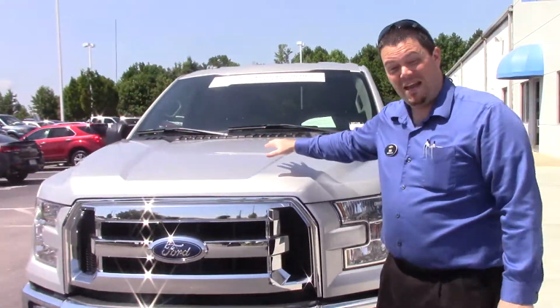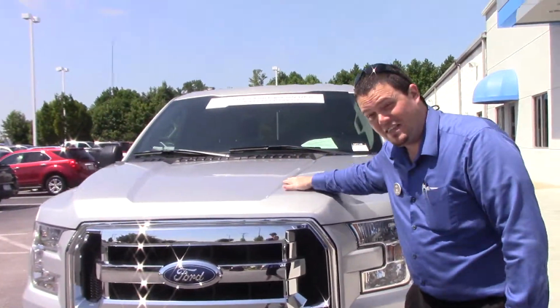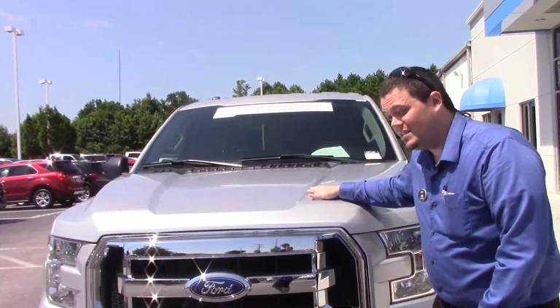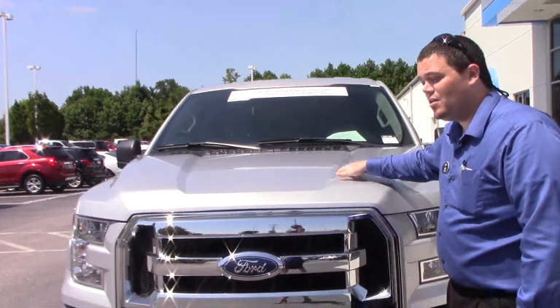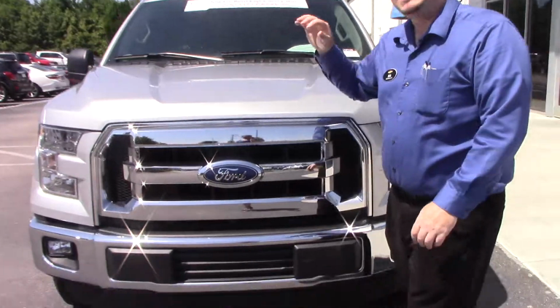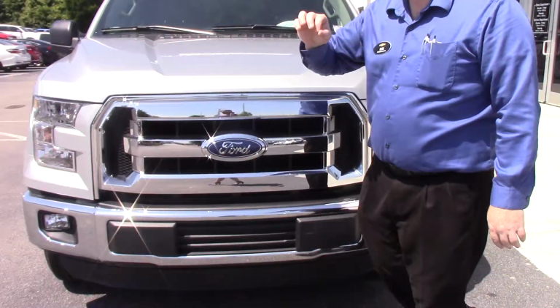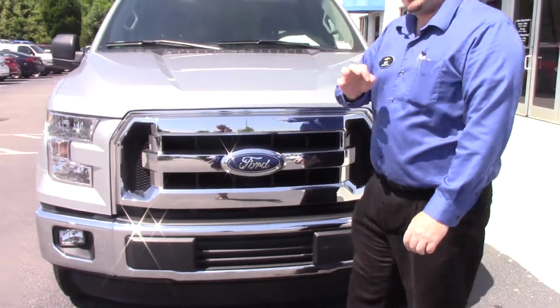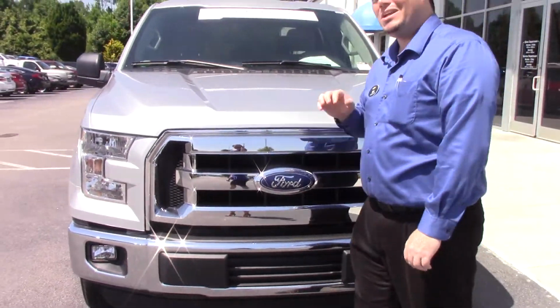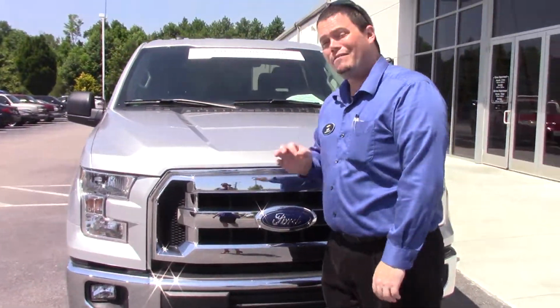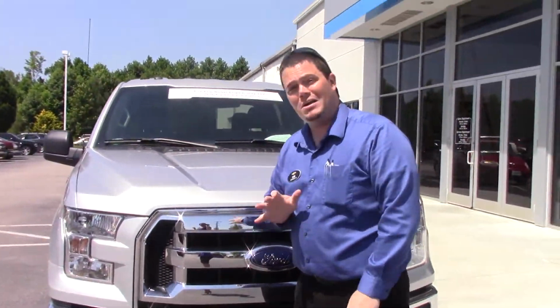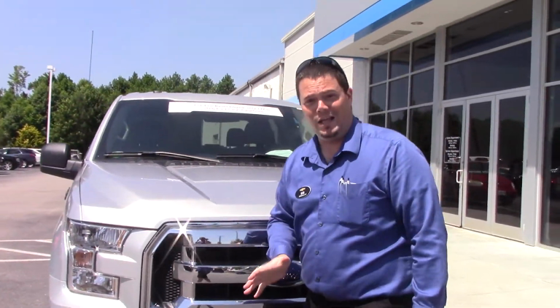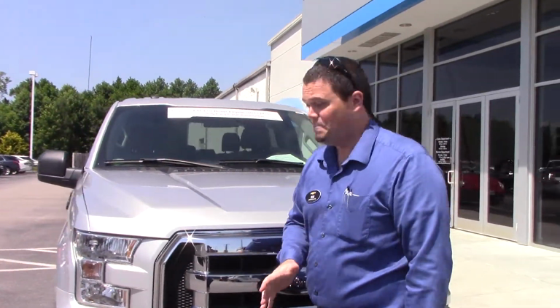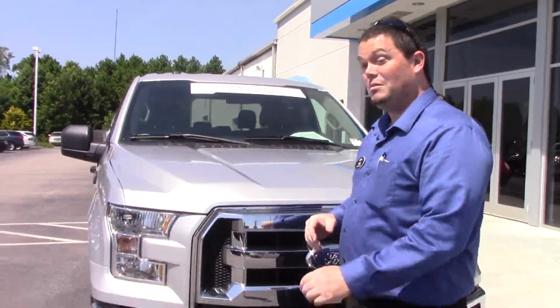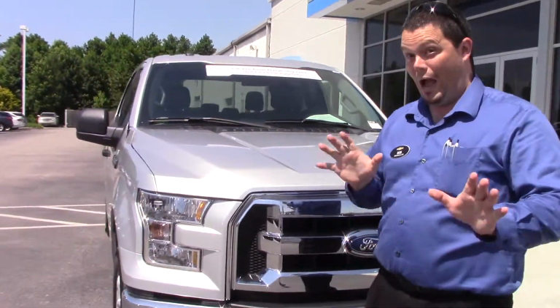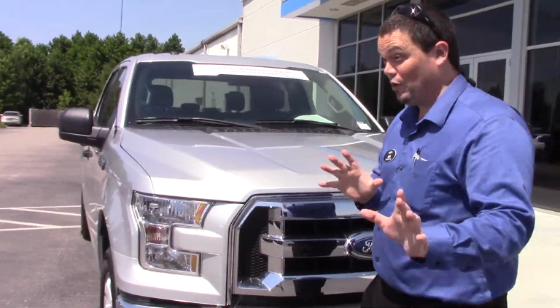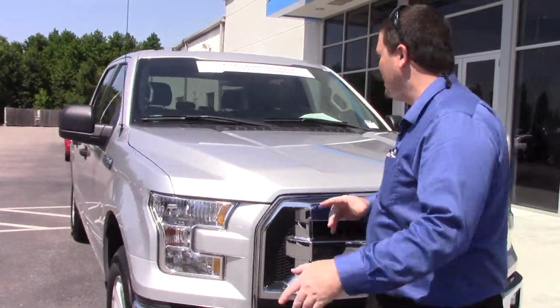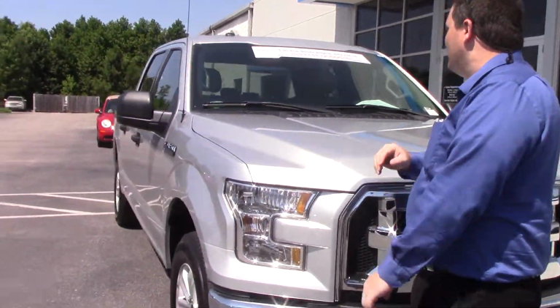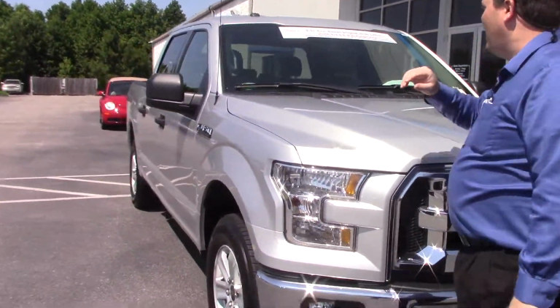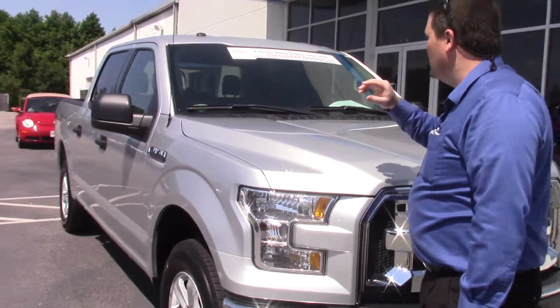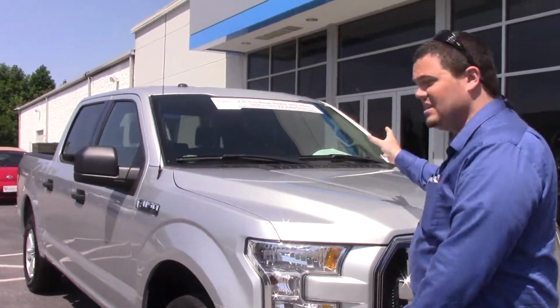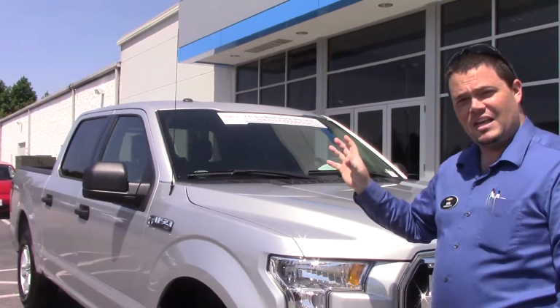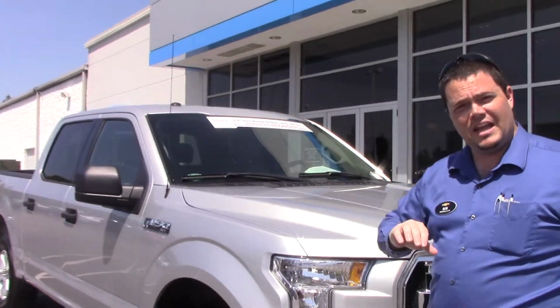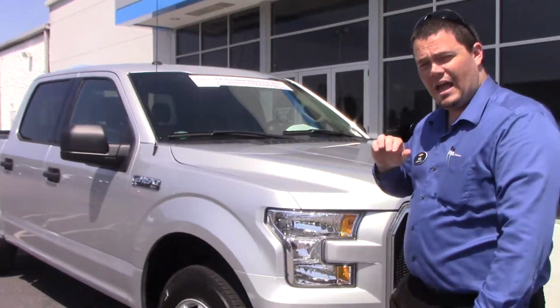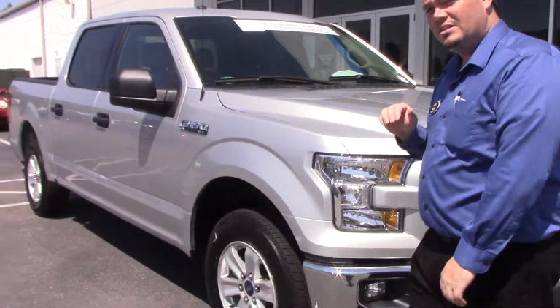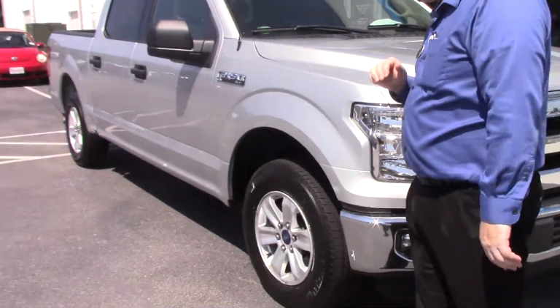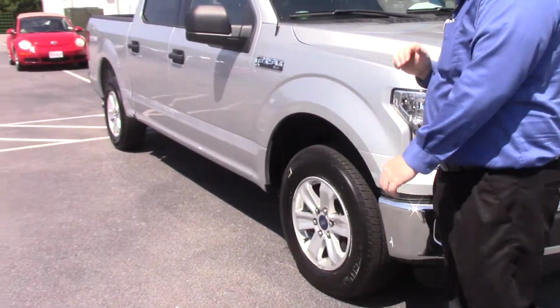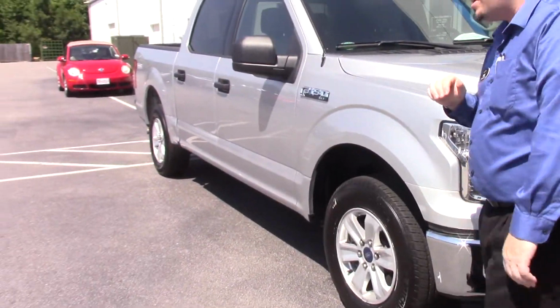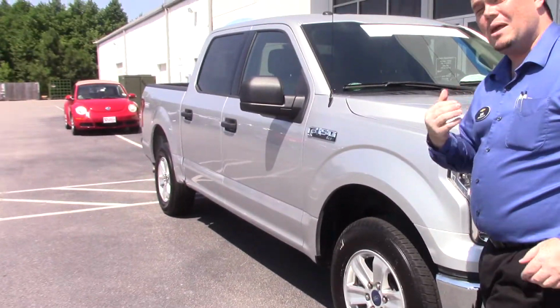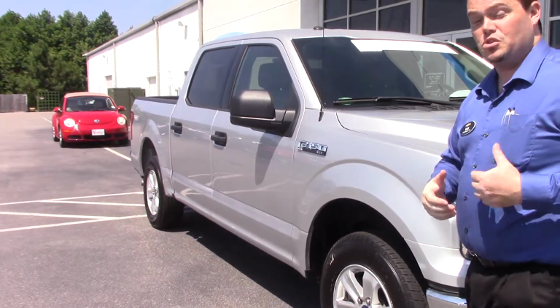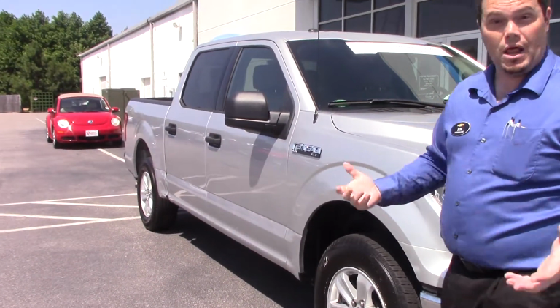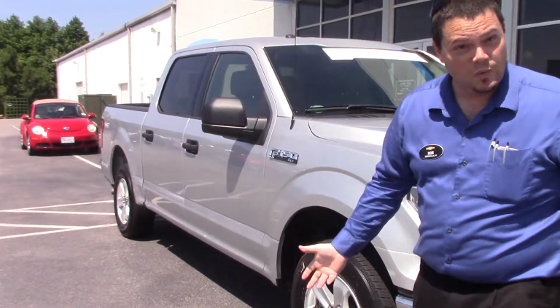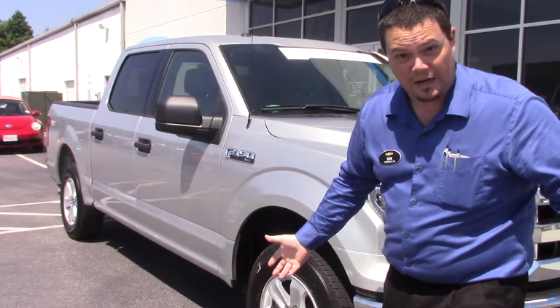The fantastic thing about this vehicle is it gets 25 miles a gallon on the highway — wow, for a truck. It is a XLT, and what that means is you're going to have a lot of bells and whistles in it.